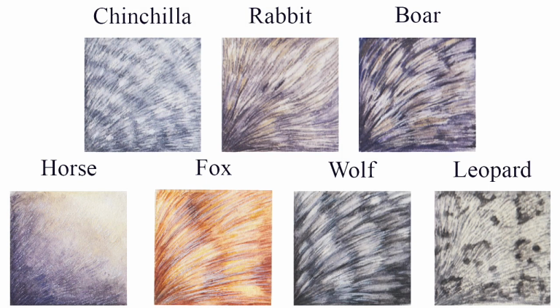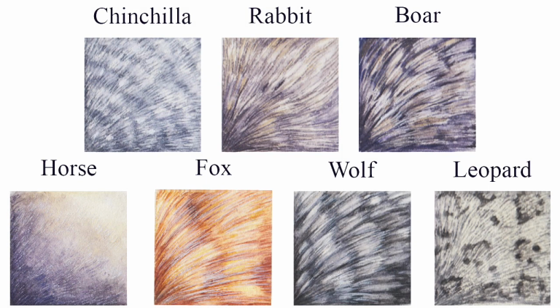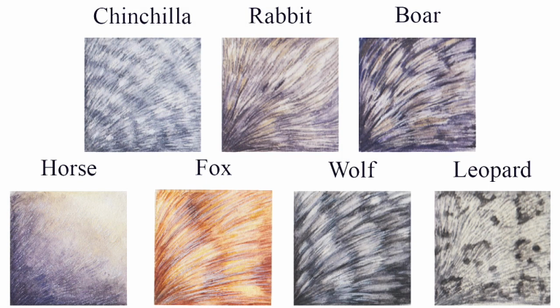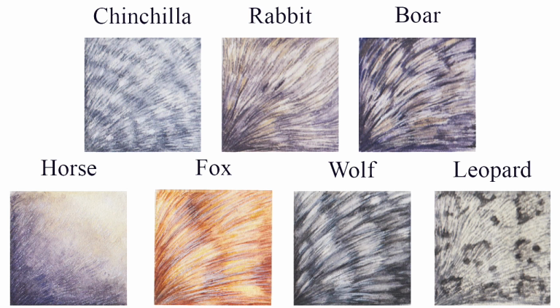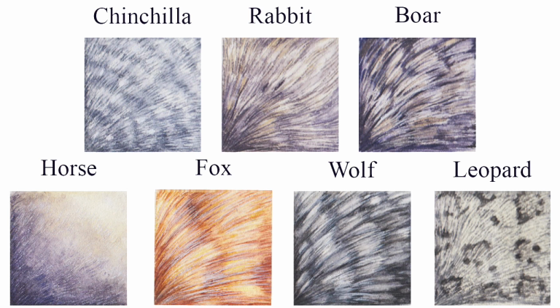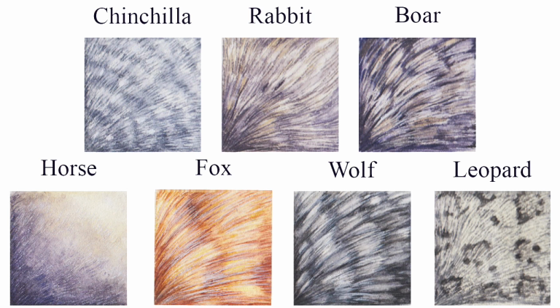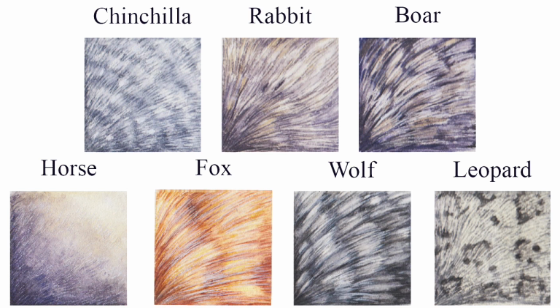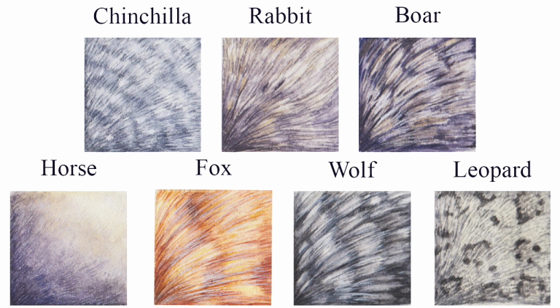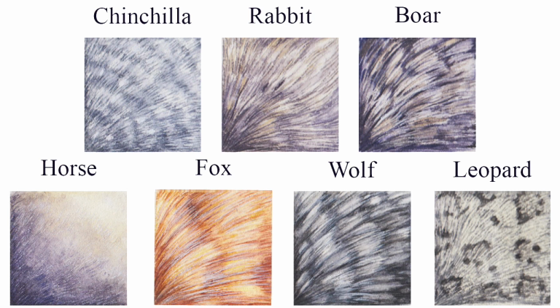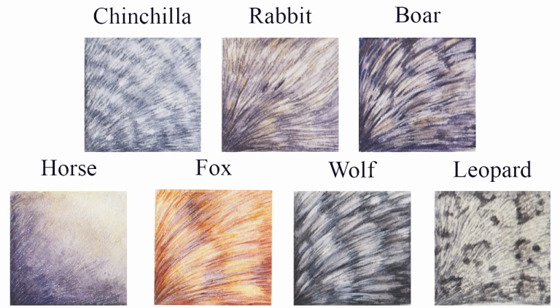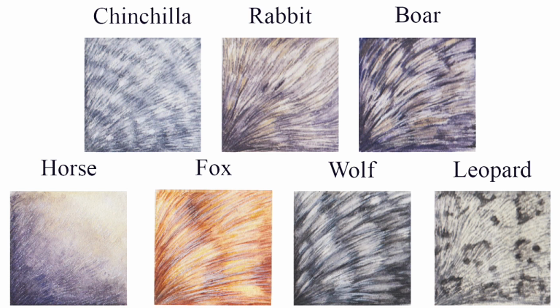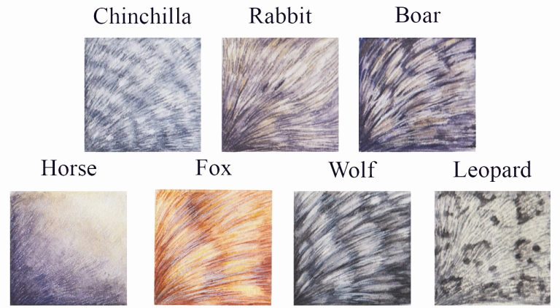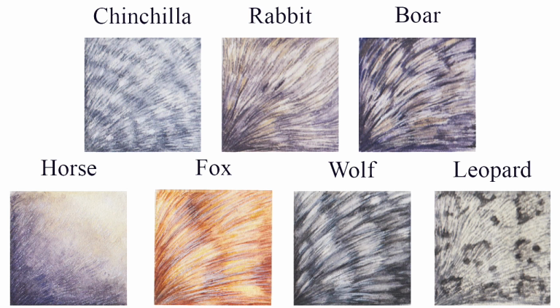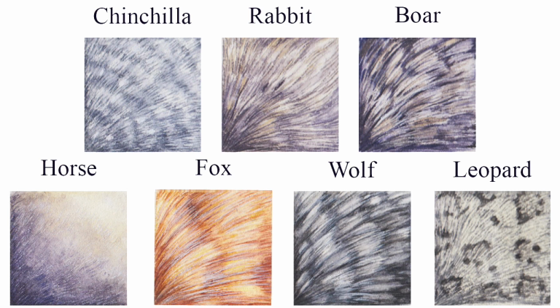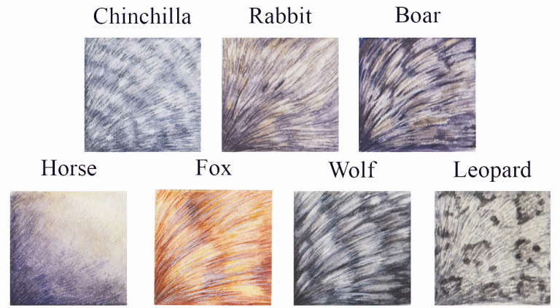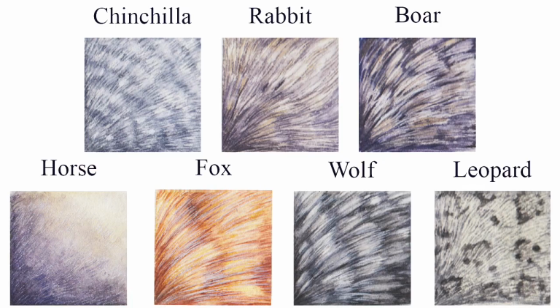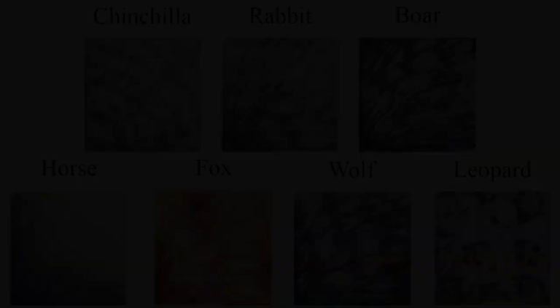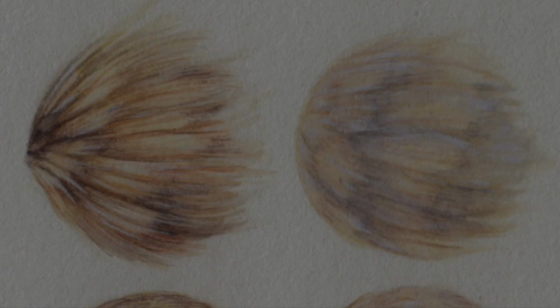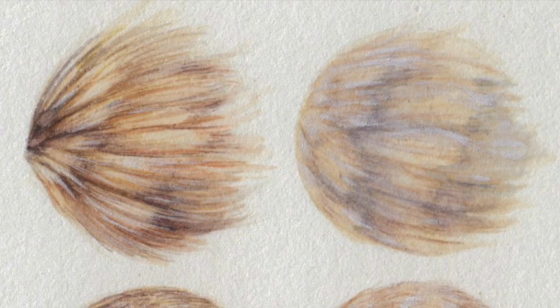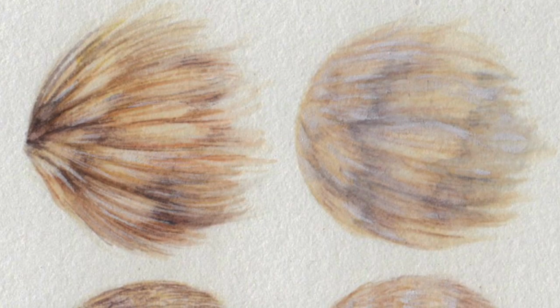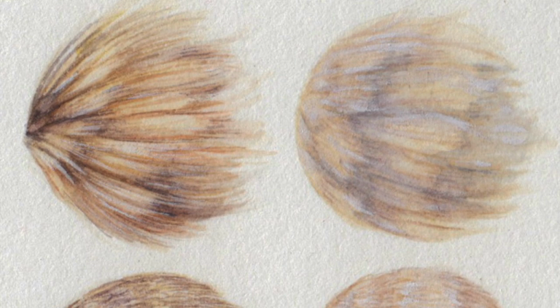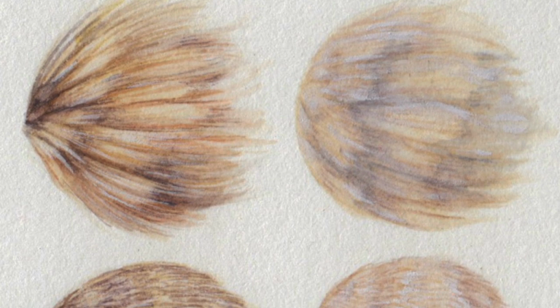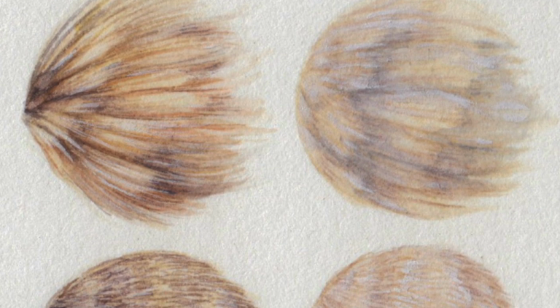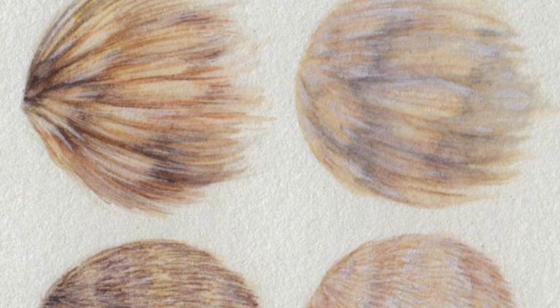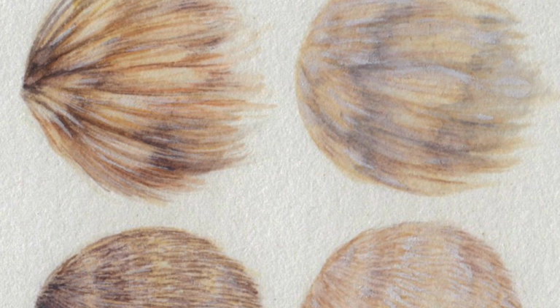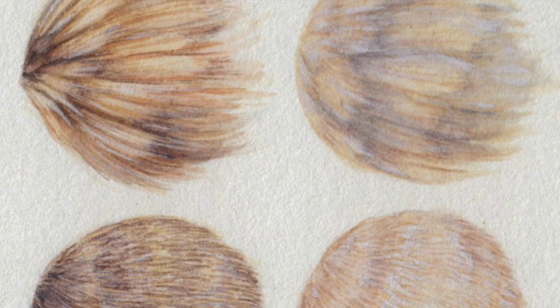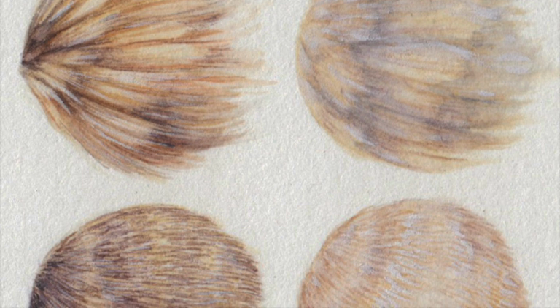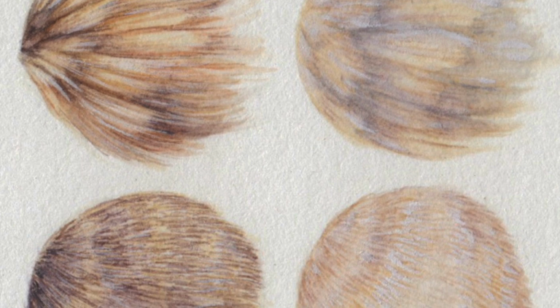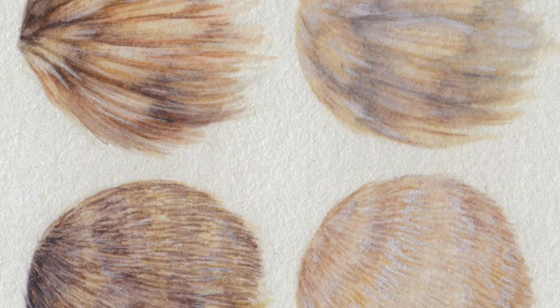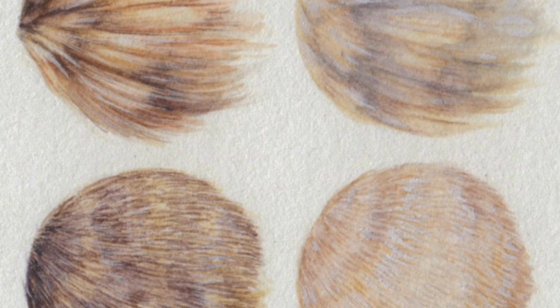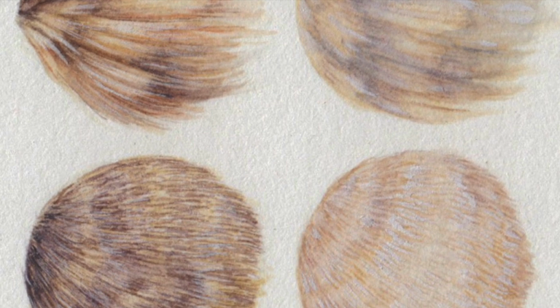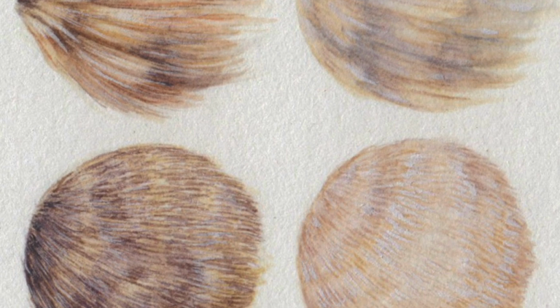Here are a few examples of various types of fur painted in my style. This tutorial will be a simple introduction to my techniques for painting fur in general. More detailed tutorials on individual animals may come in the future if there is interest, but for now I hope you find this helpful.